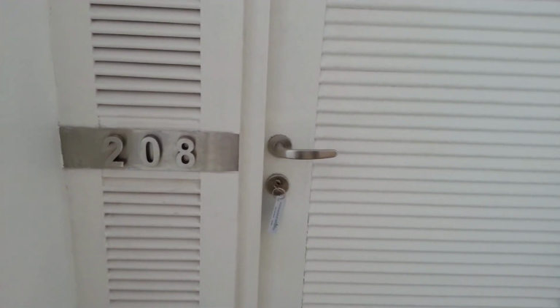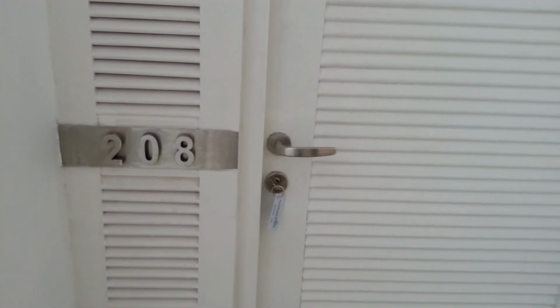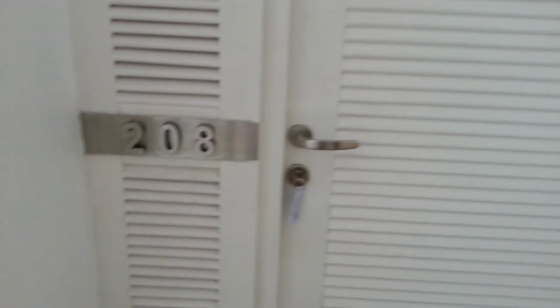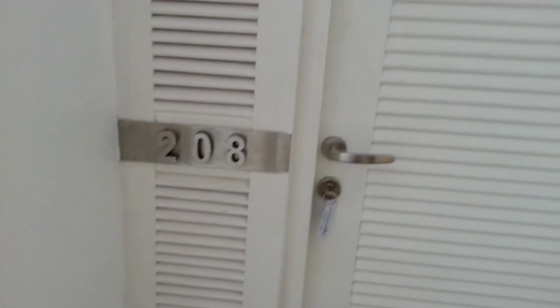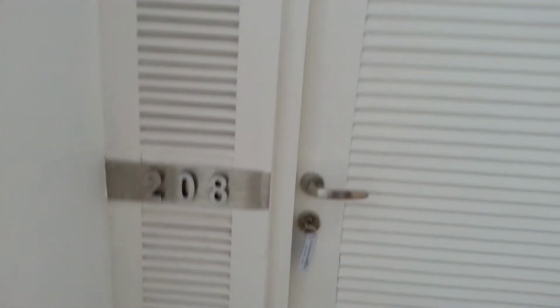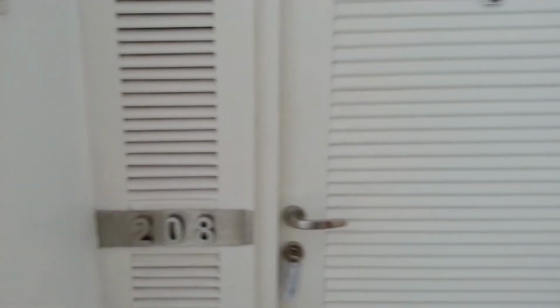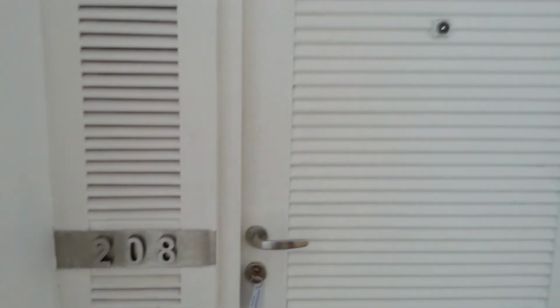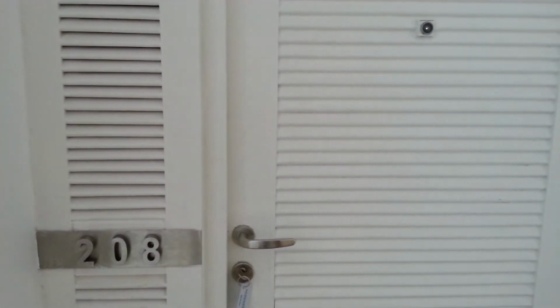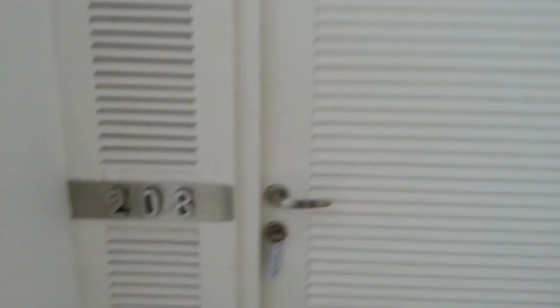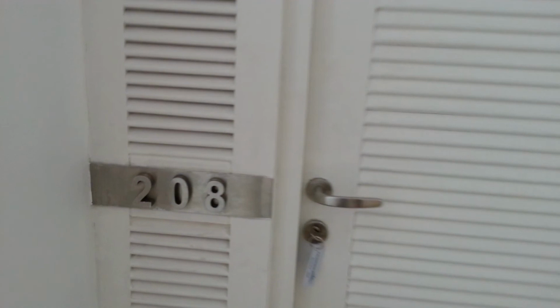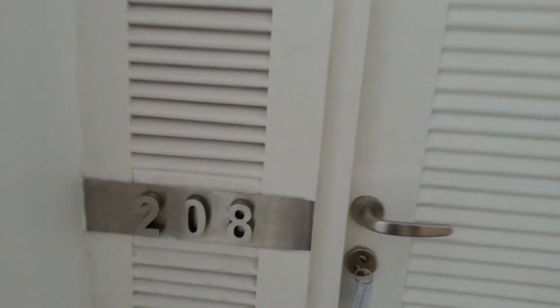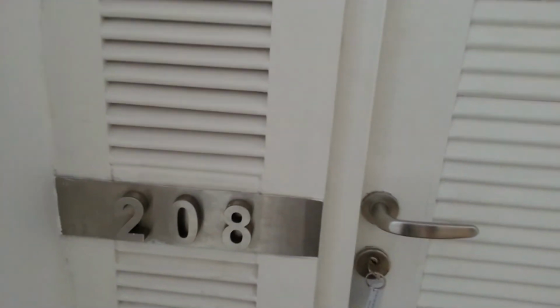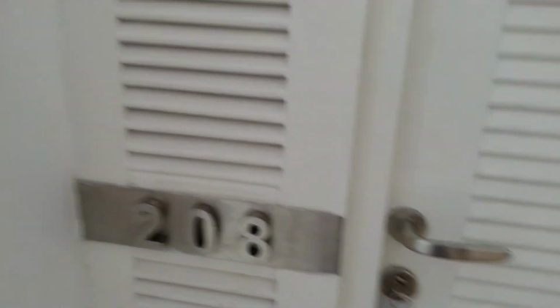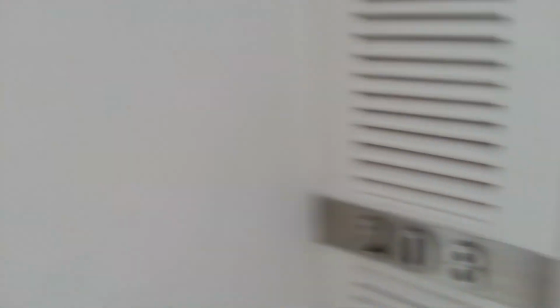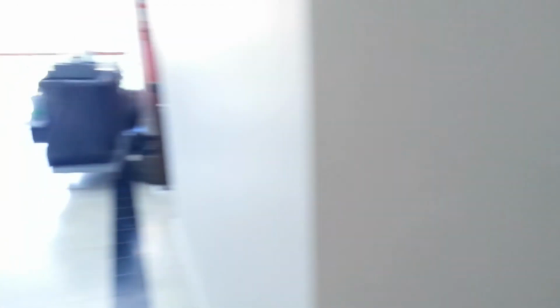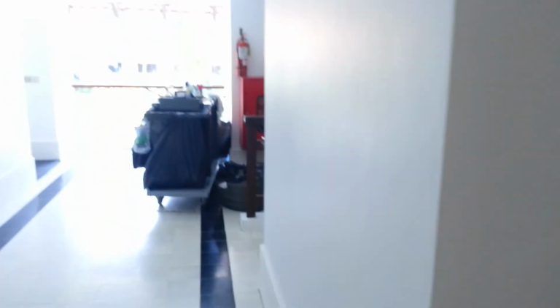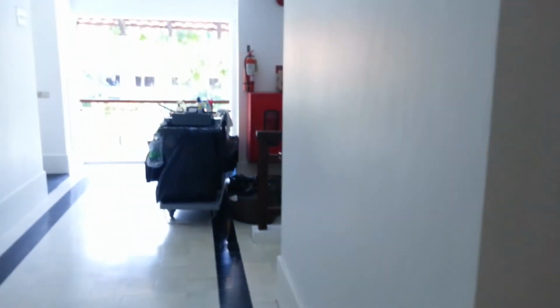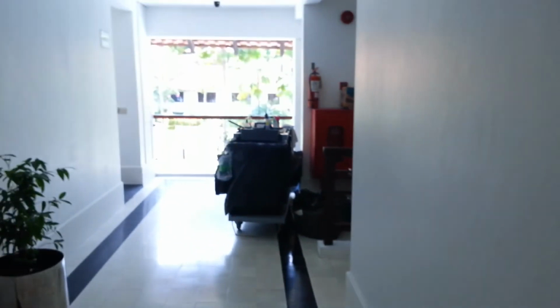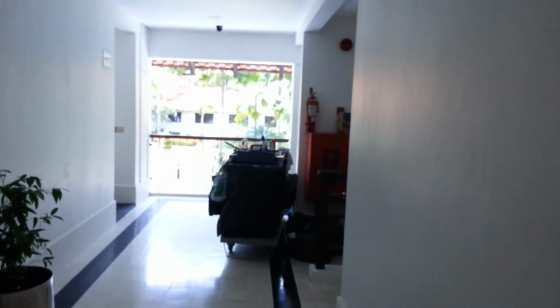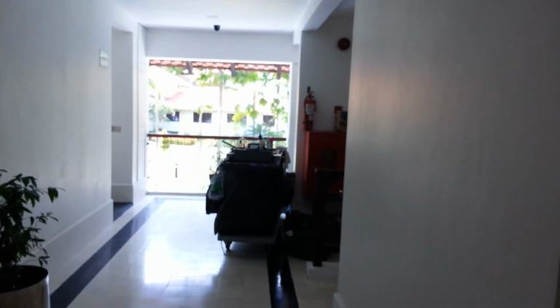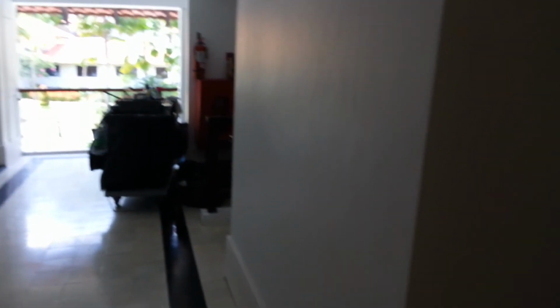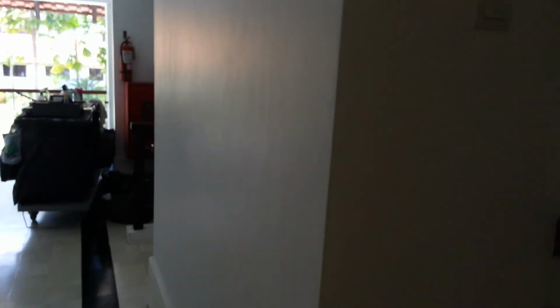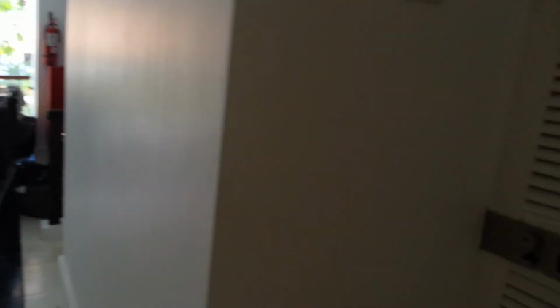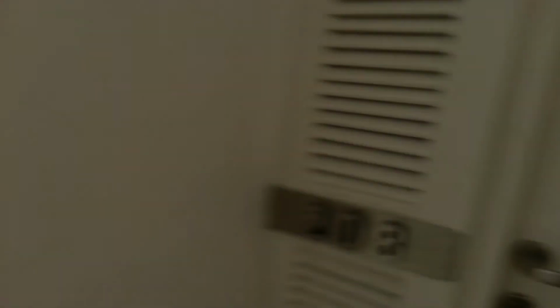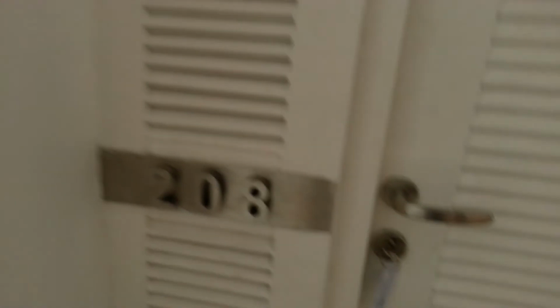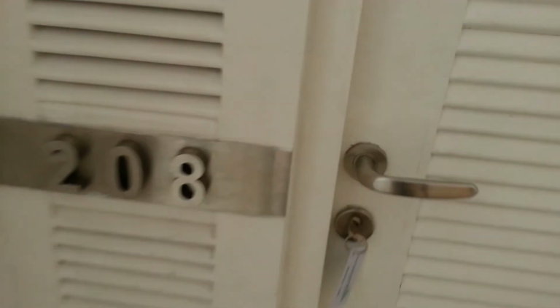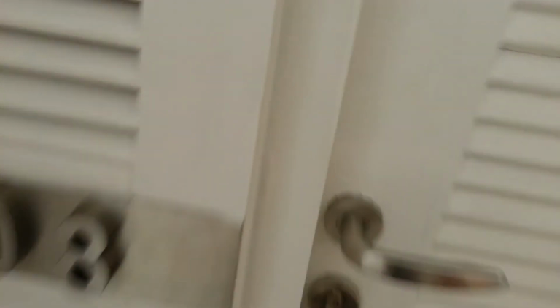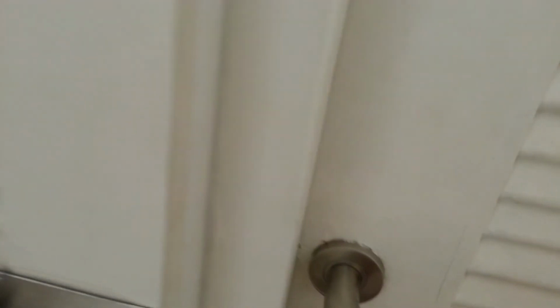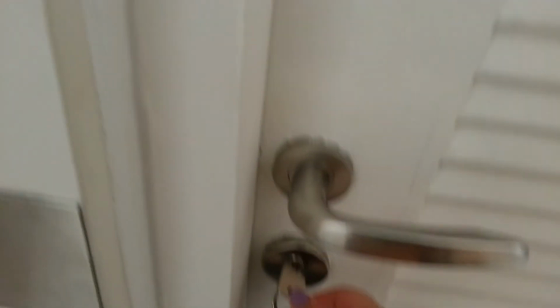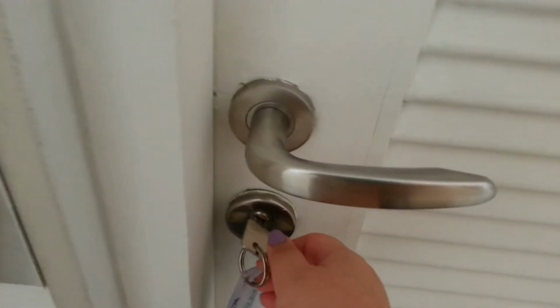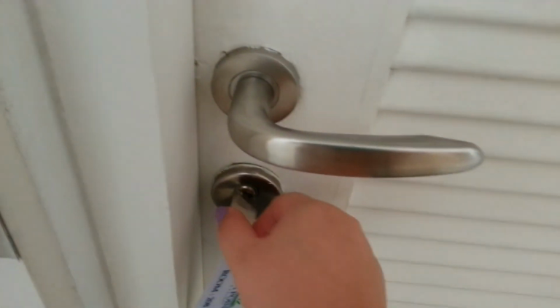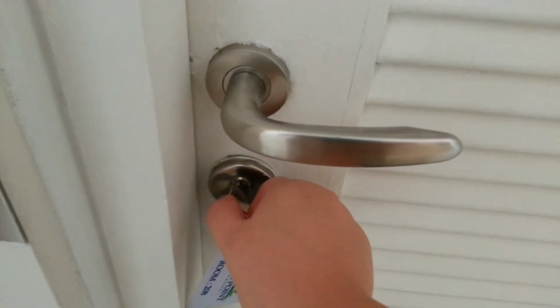So this is our room — Room 208, a corner room. Let's open our room.